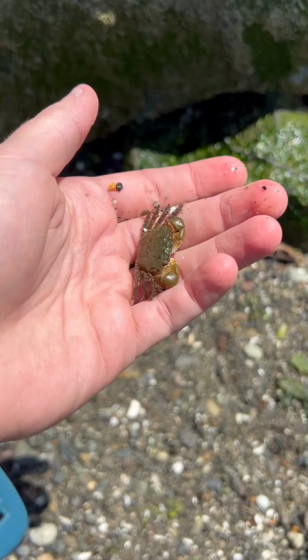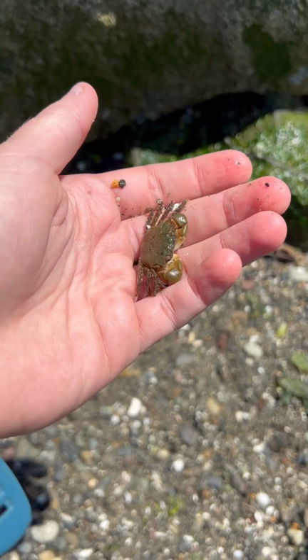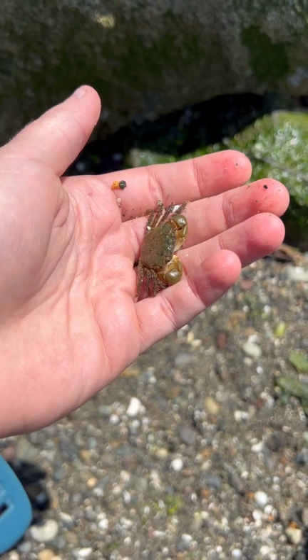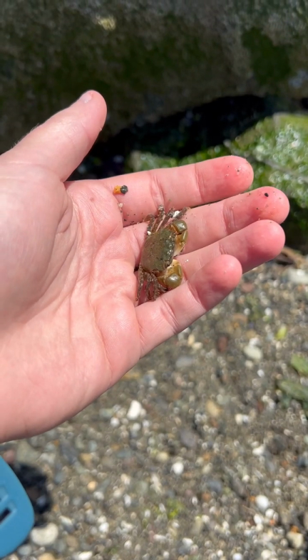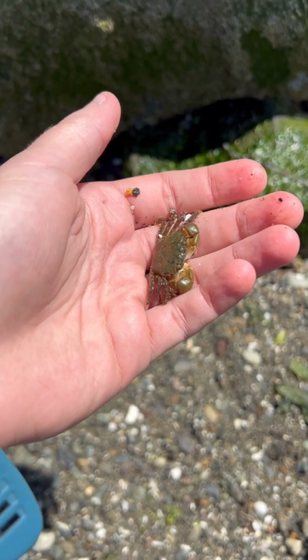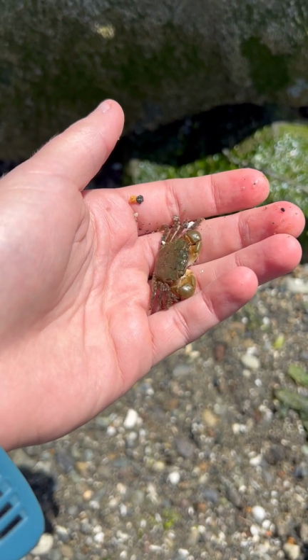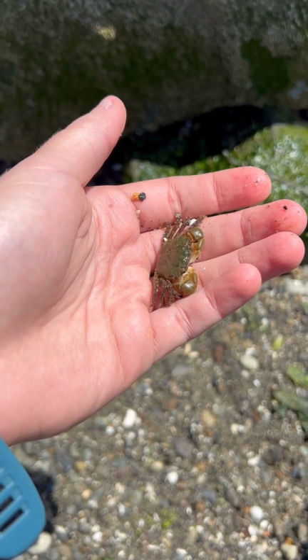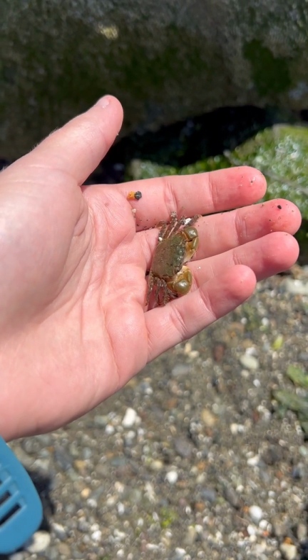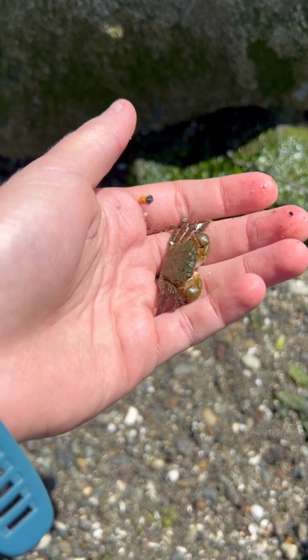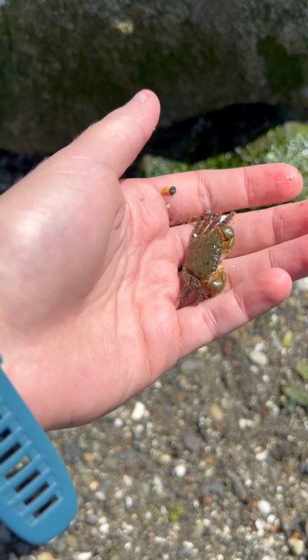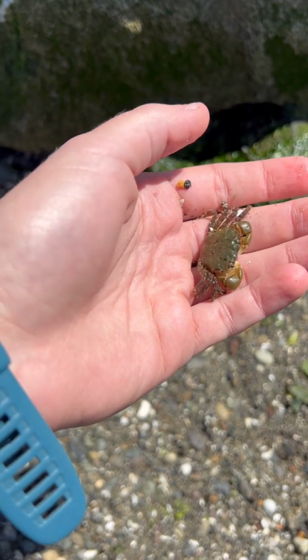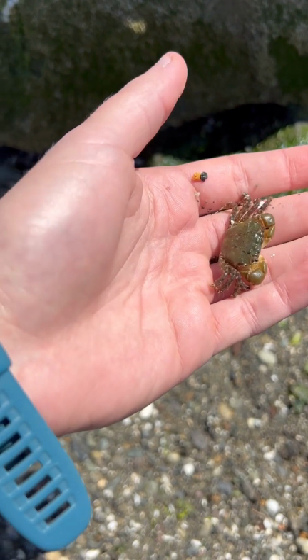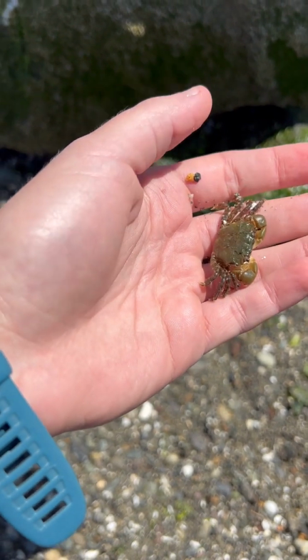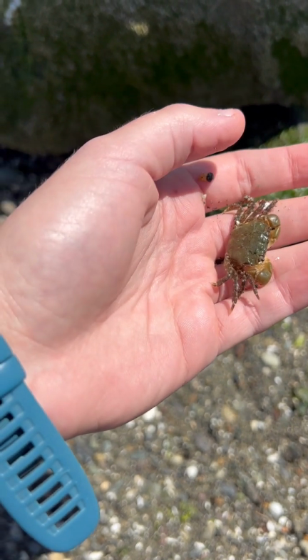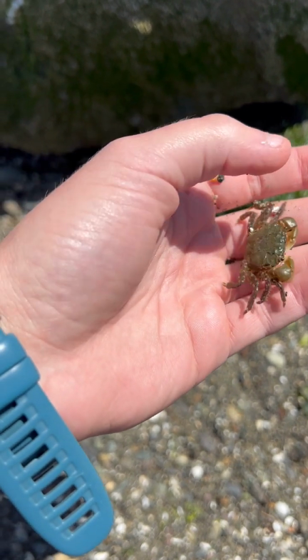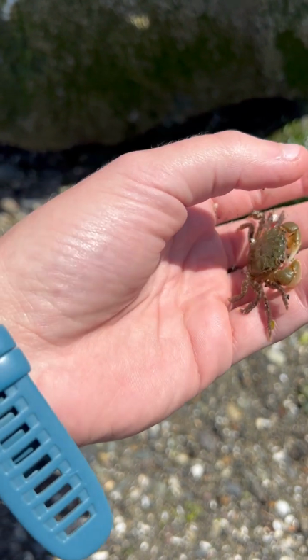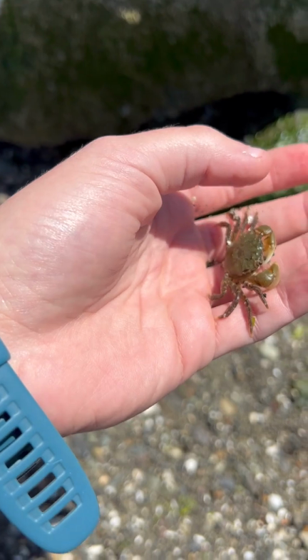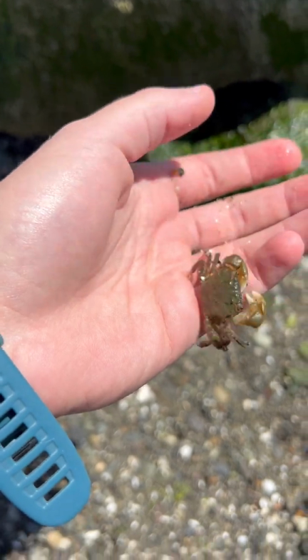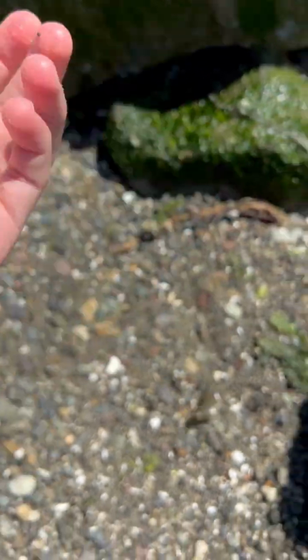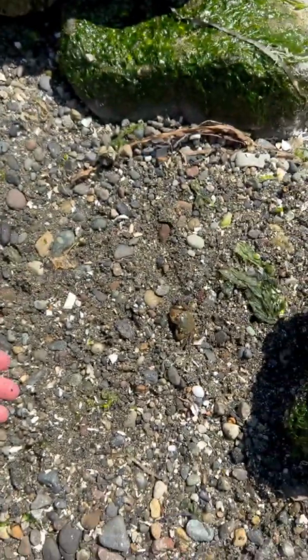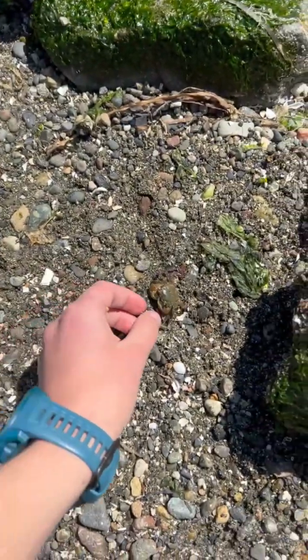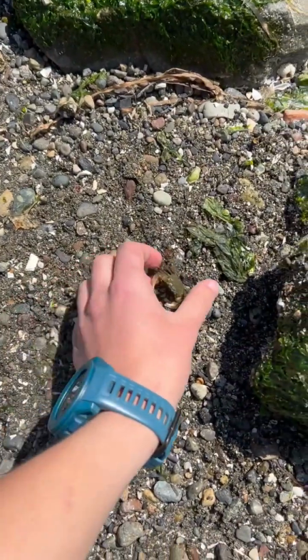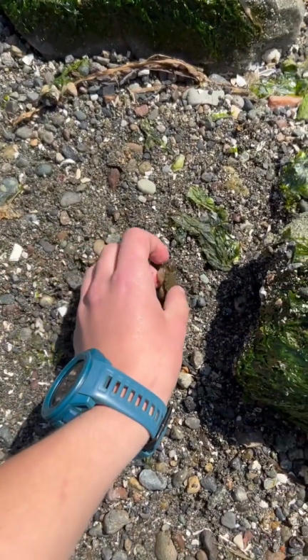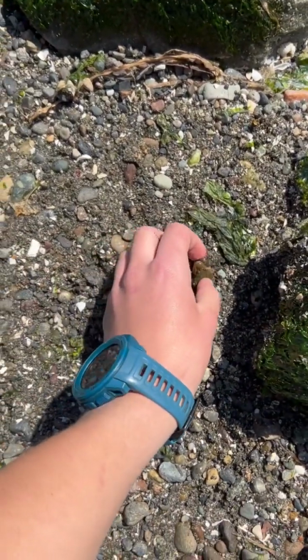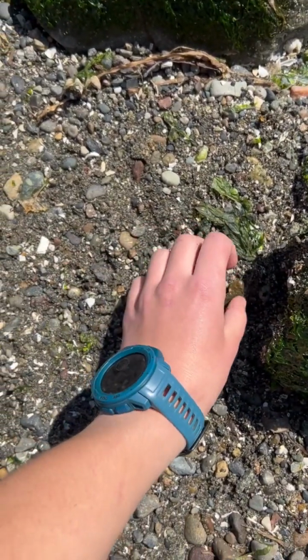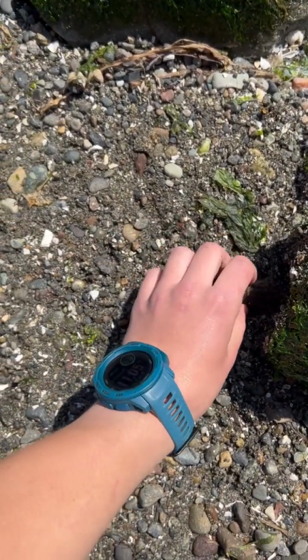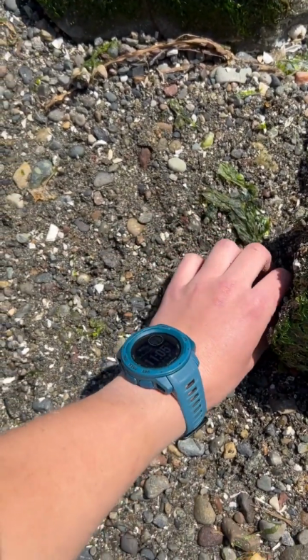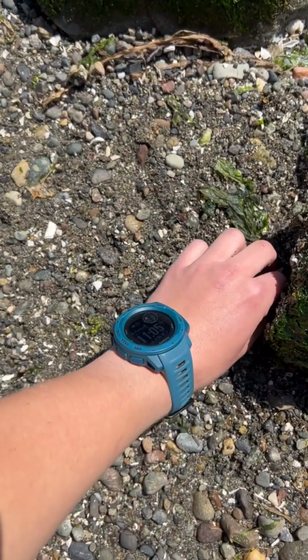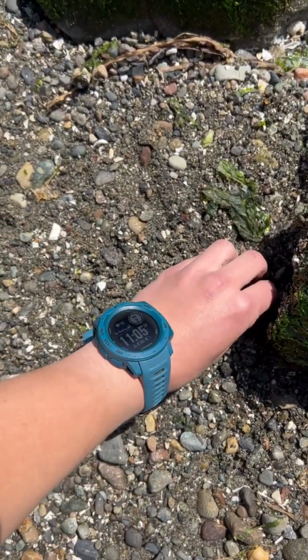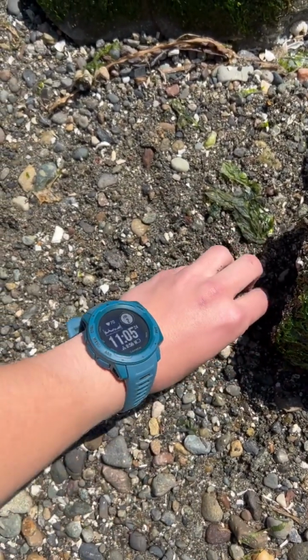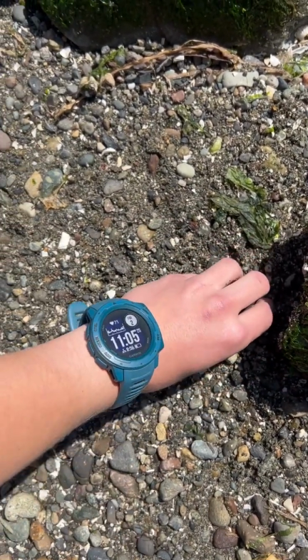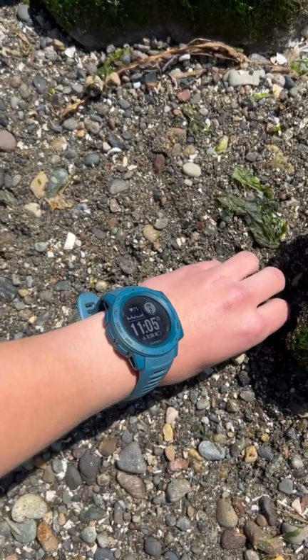If you've ever turned over rocks on the beach and found one of these cute little shark crabs and wondered if it was a boy or a girl, I'm going to show you how to tell.